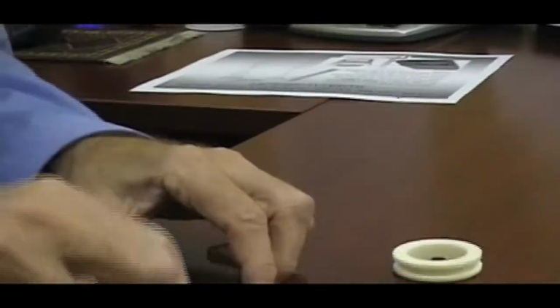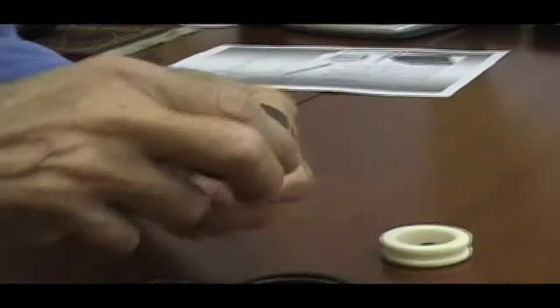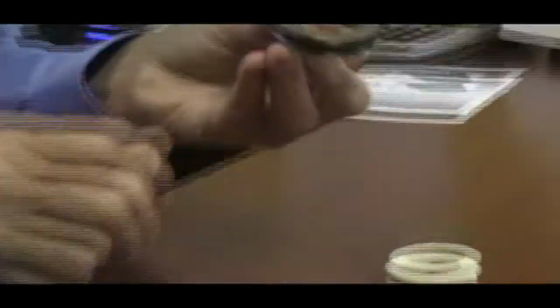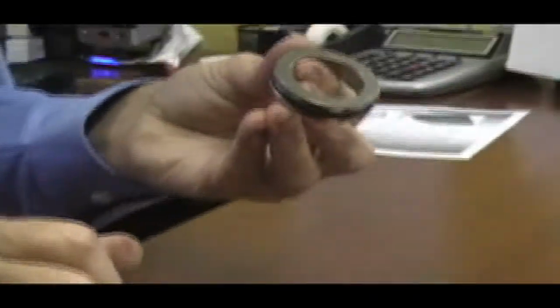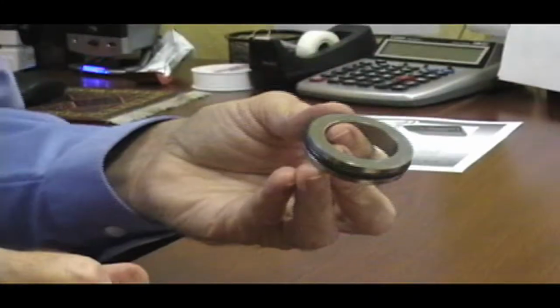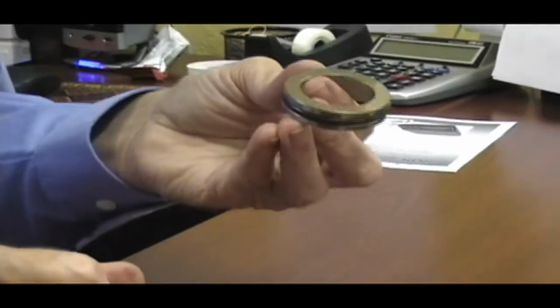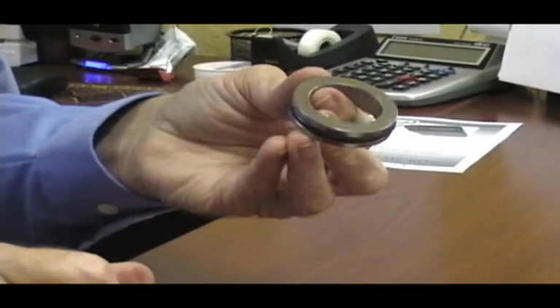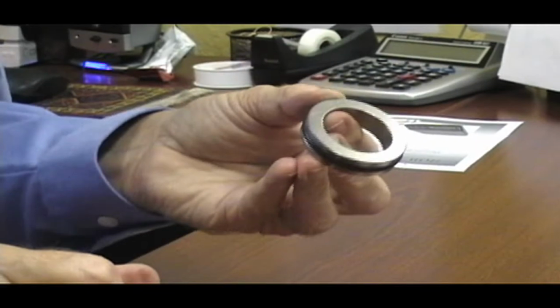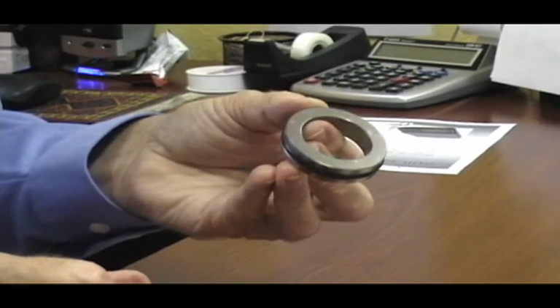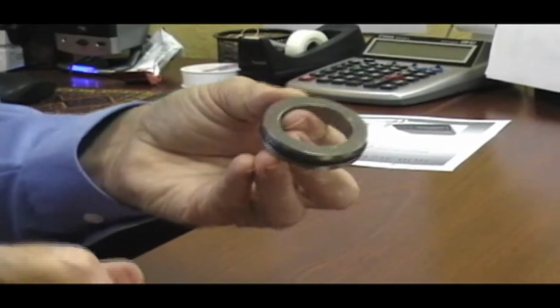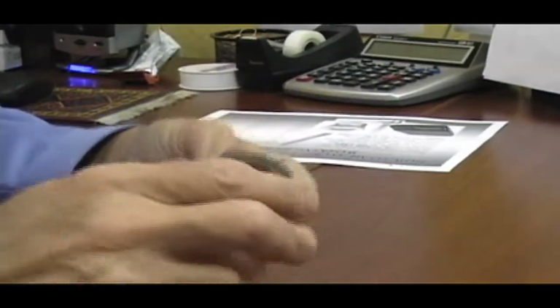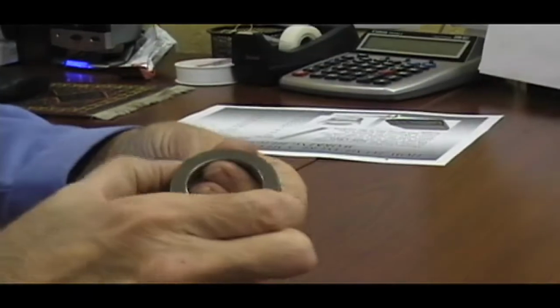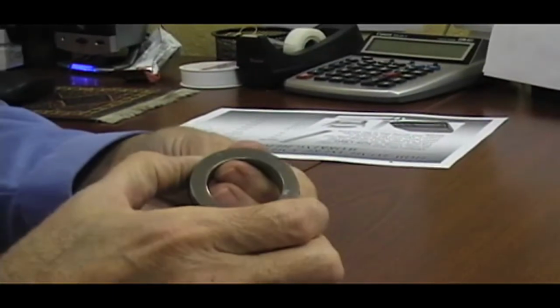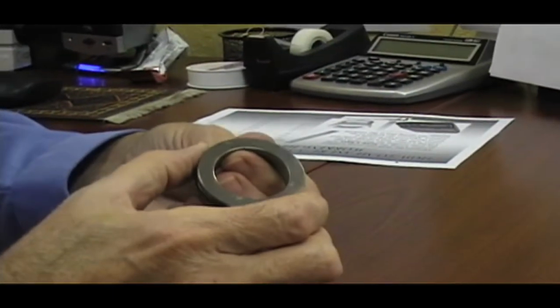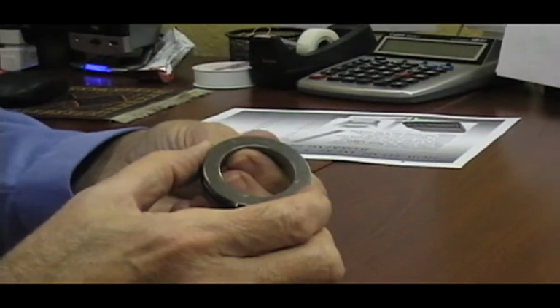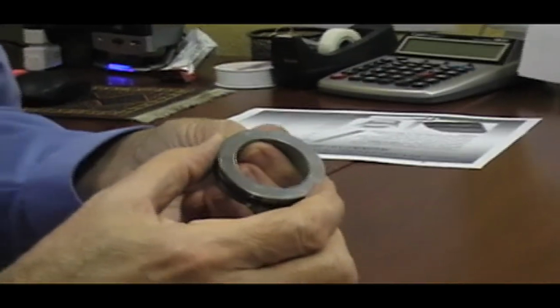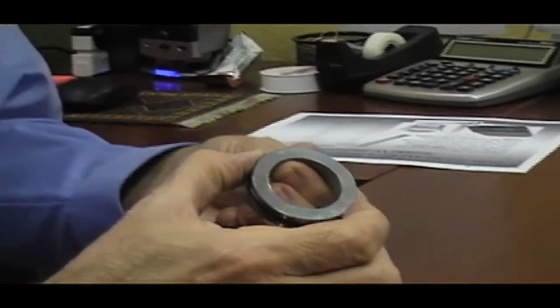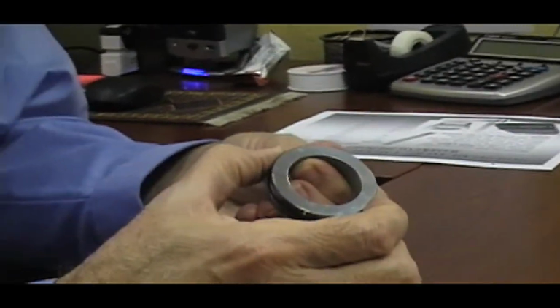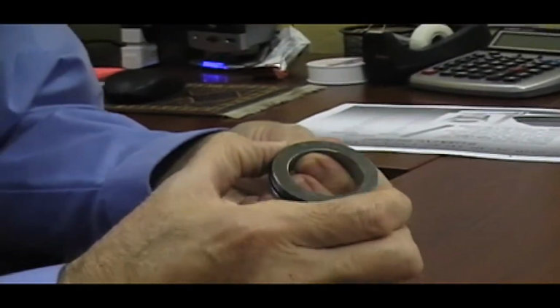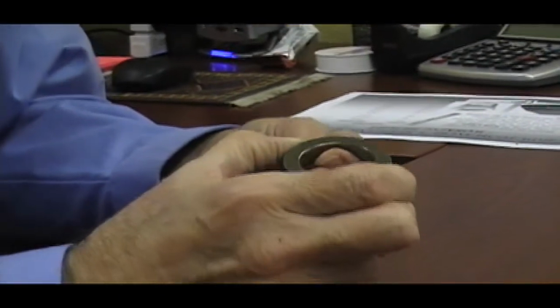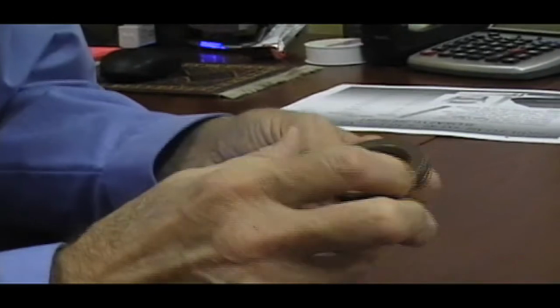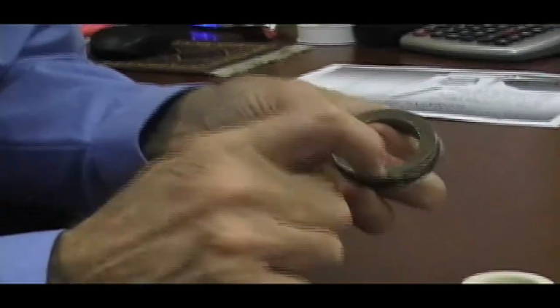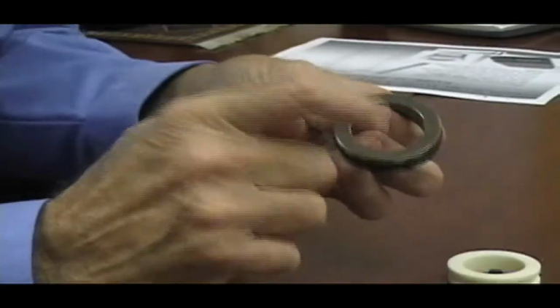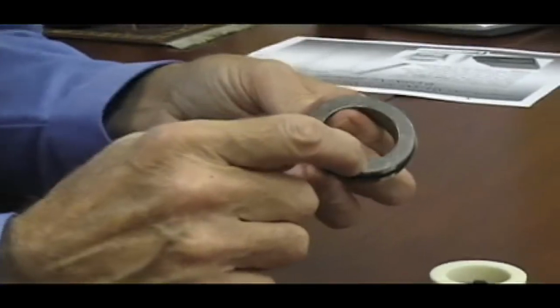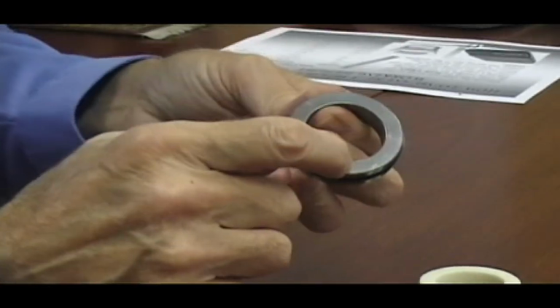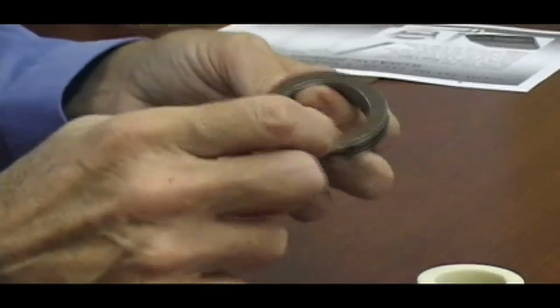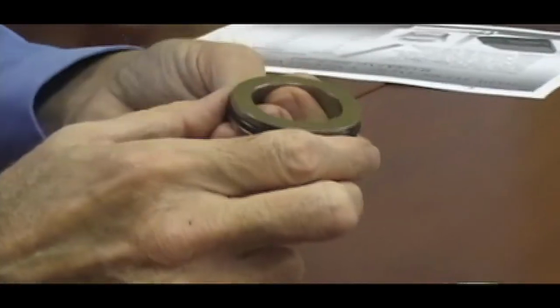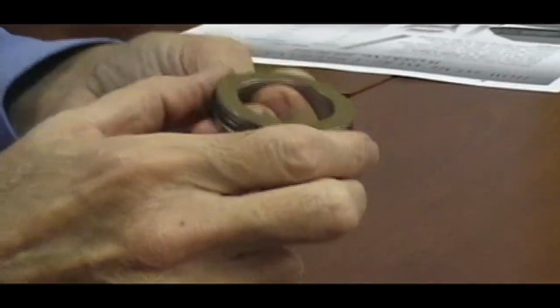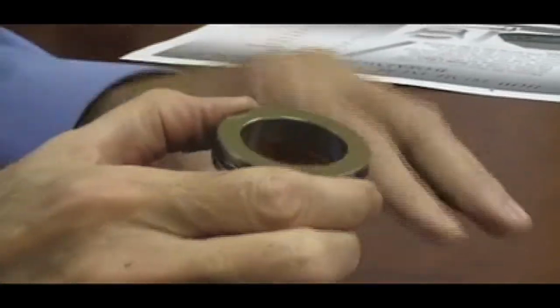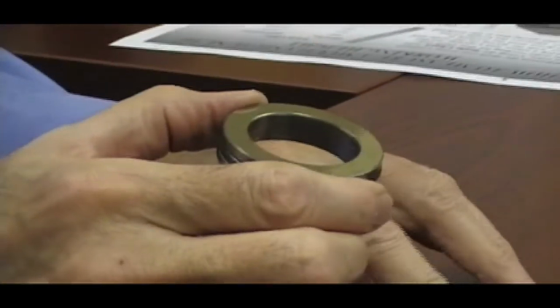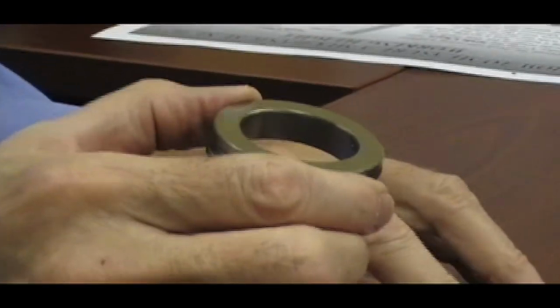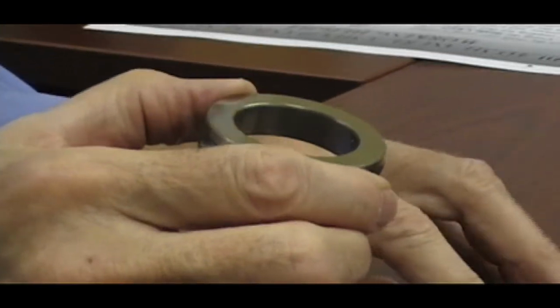Another common material is ni-resist. This is actually a high nickel content cast iron. It's a little harder than stainless, although quite soft compared to ceramic.